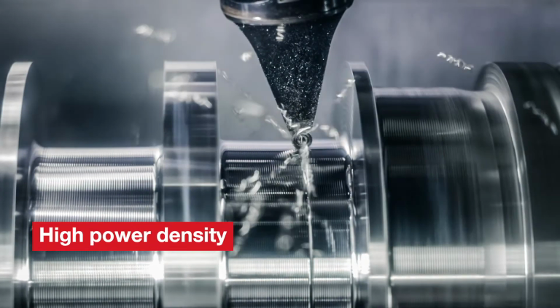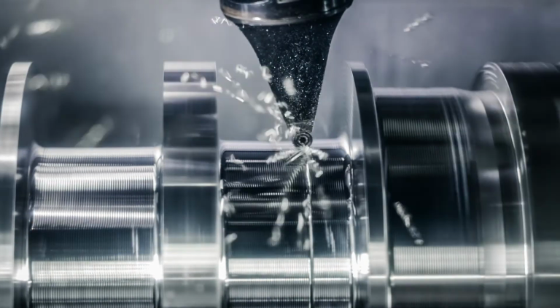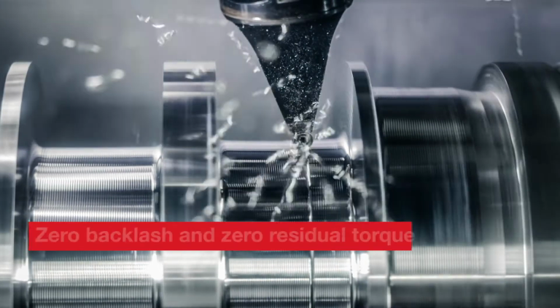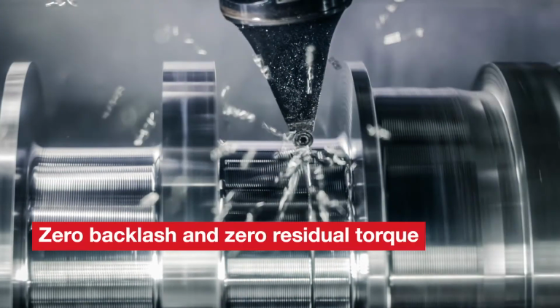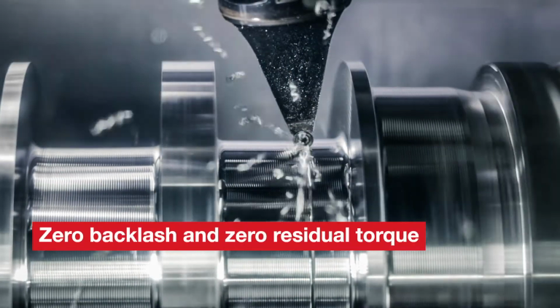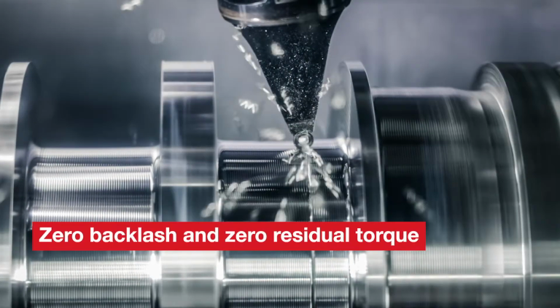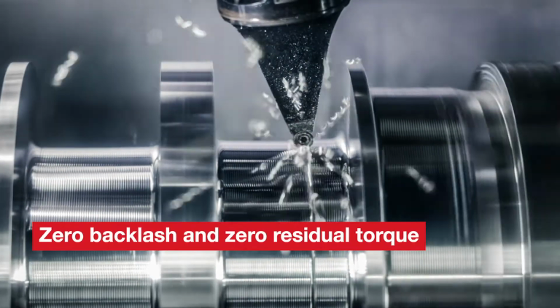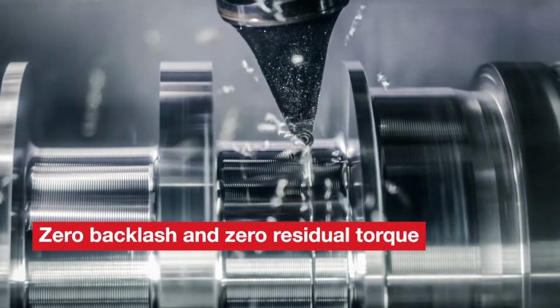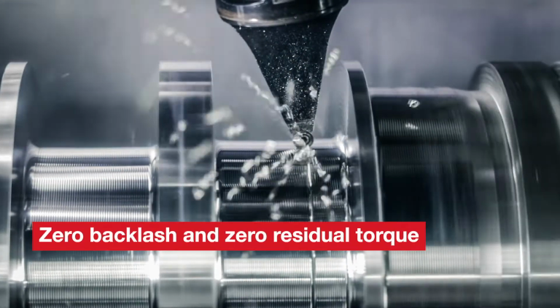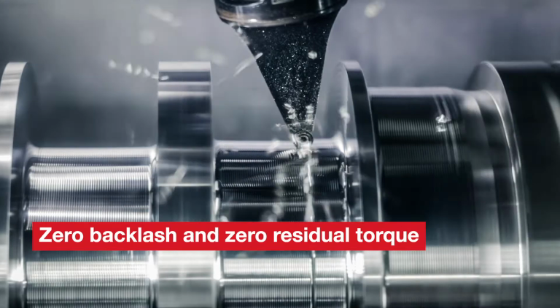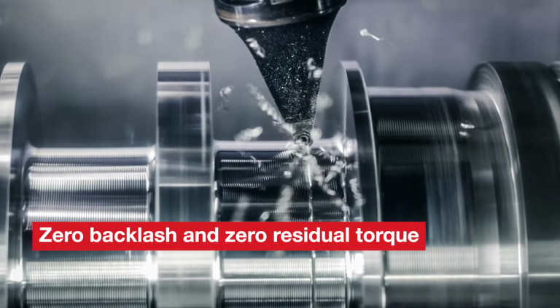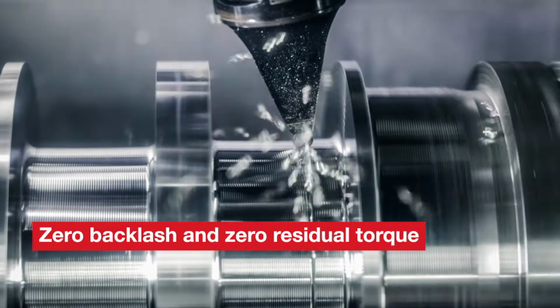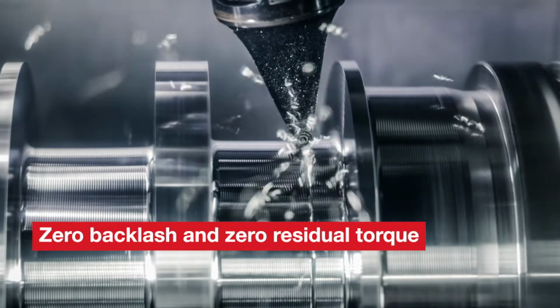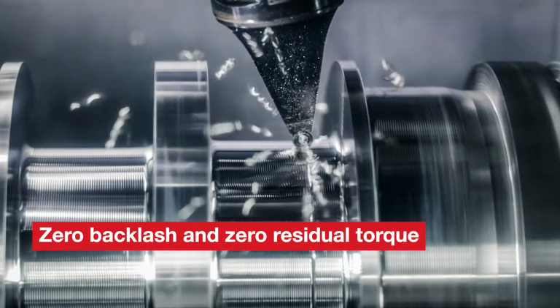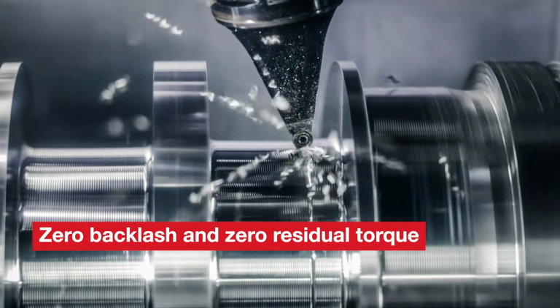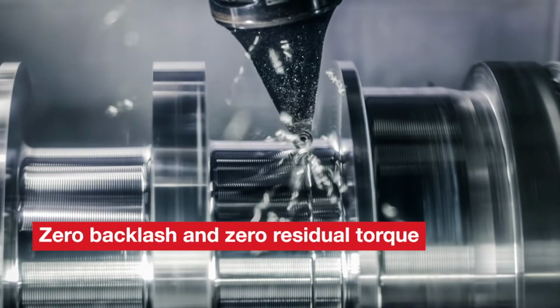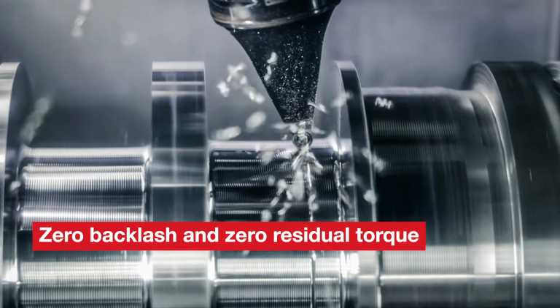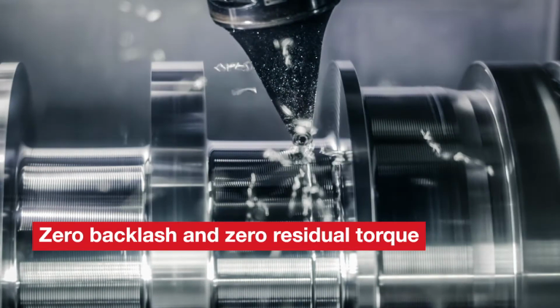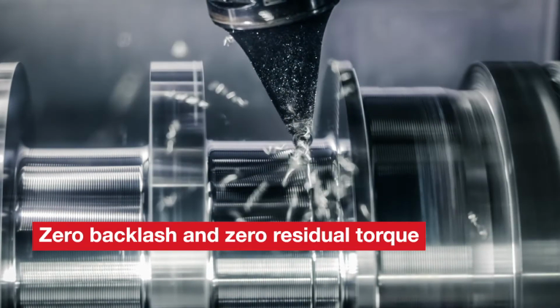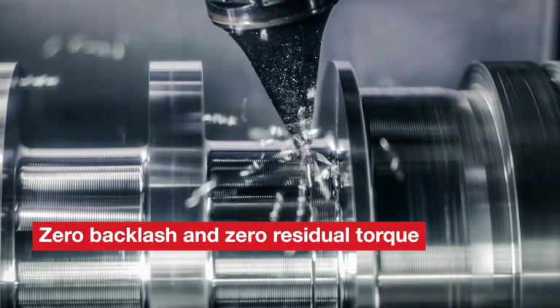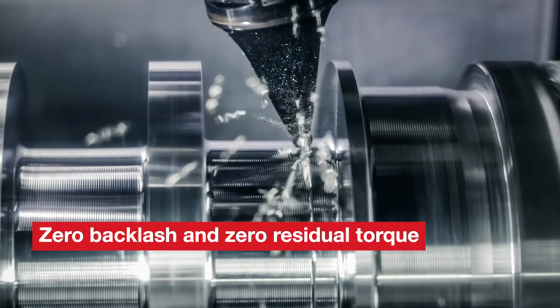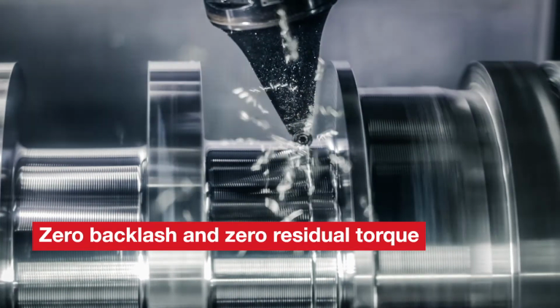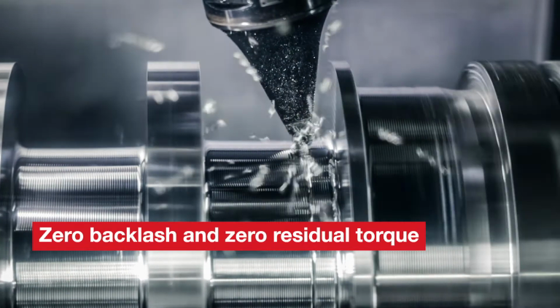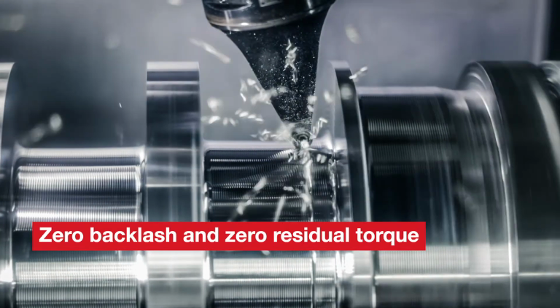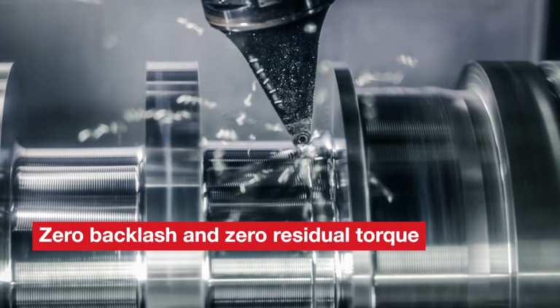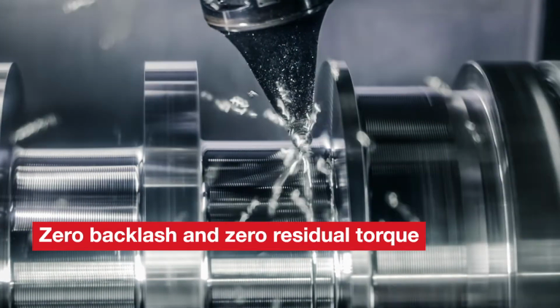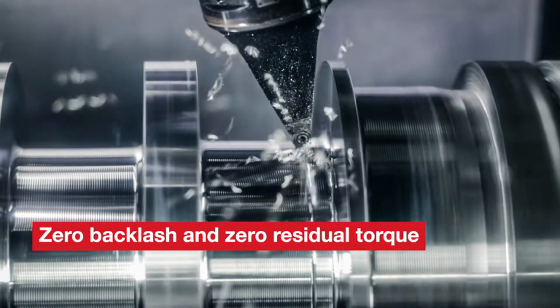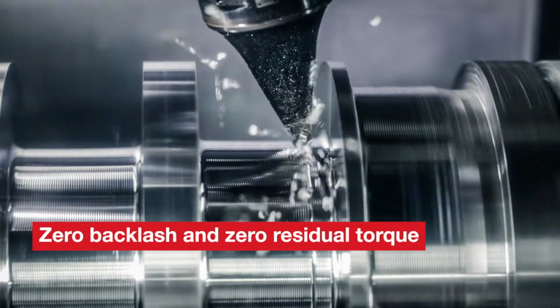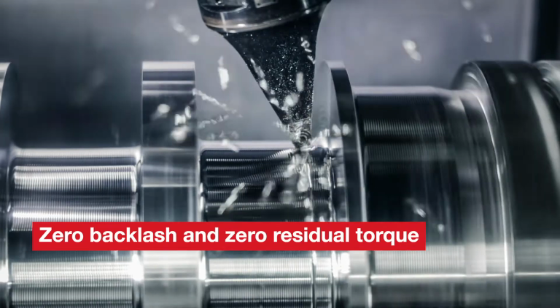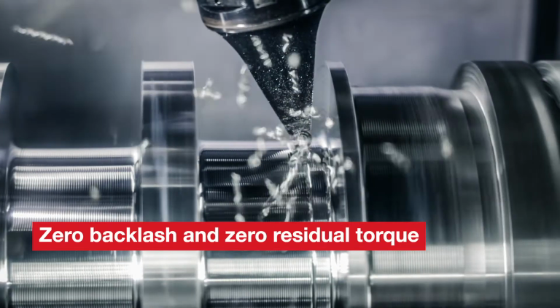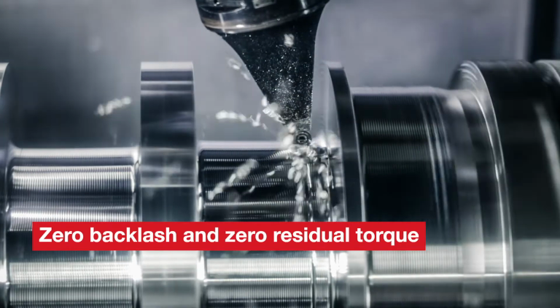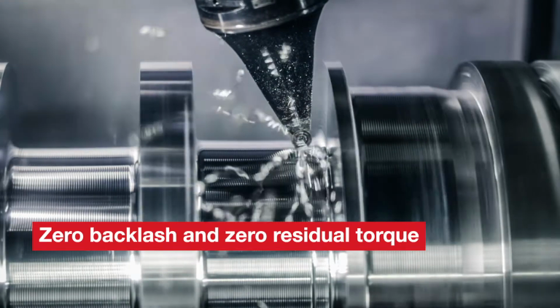Zero backlash and zero residual torque to ensure exact operation in any axial orientation of the motor.